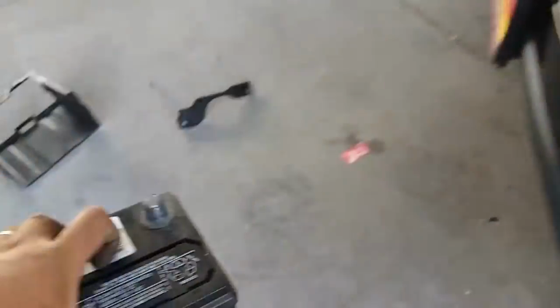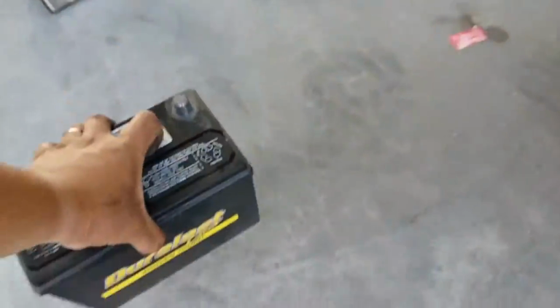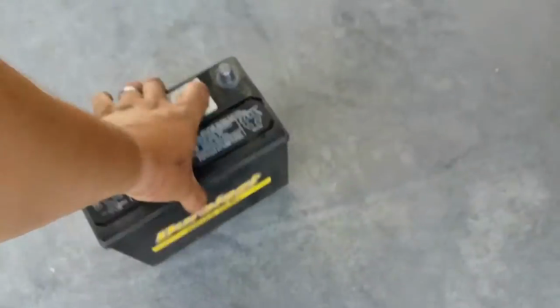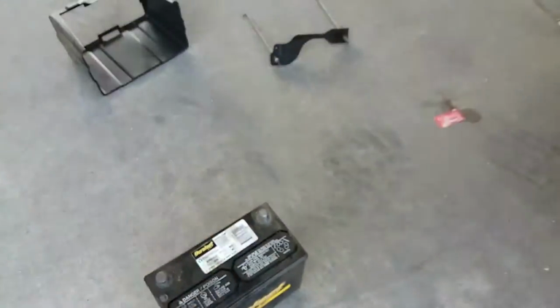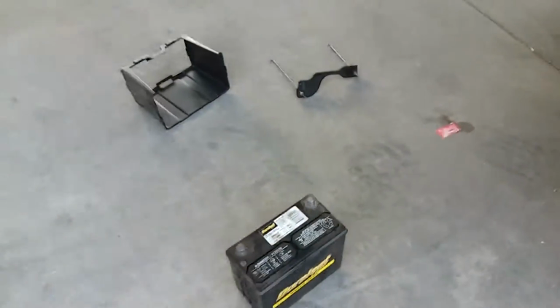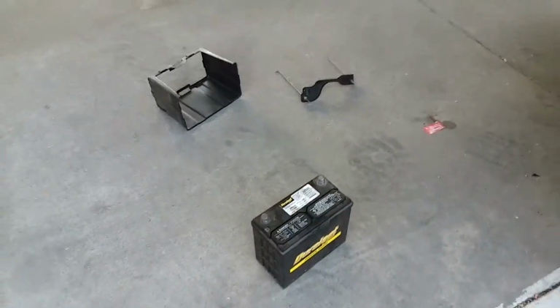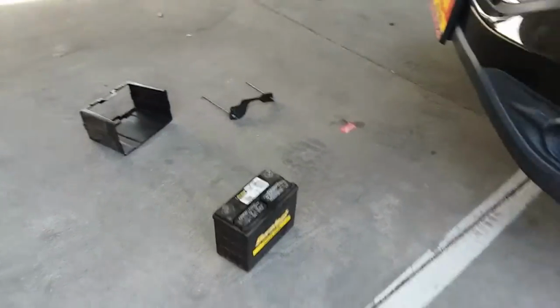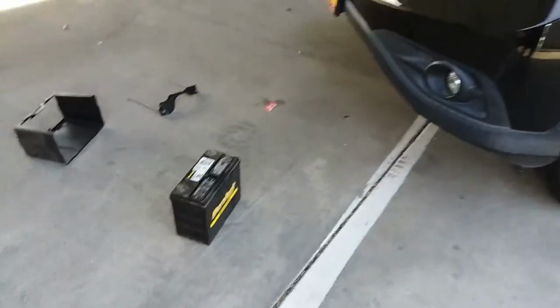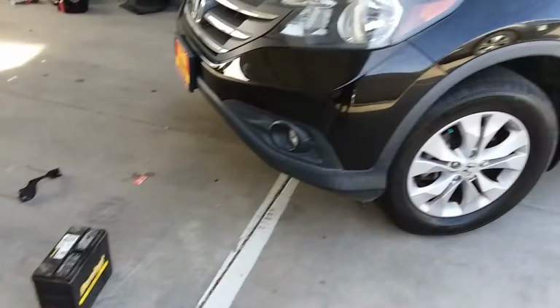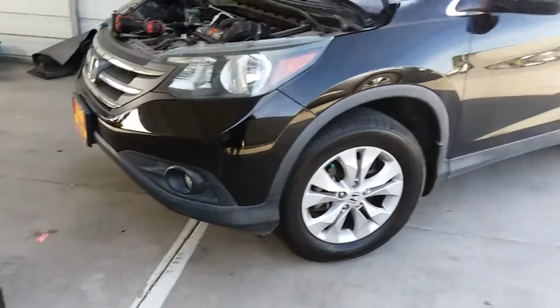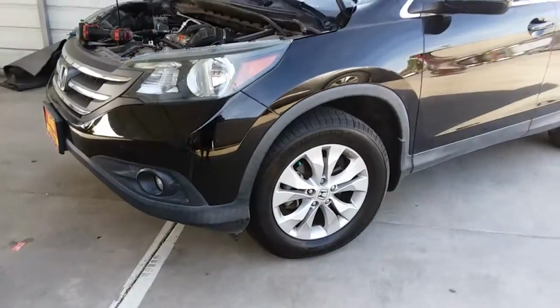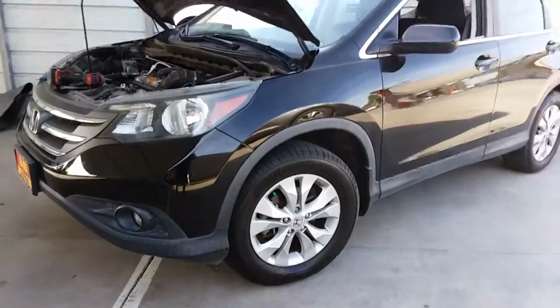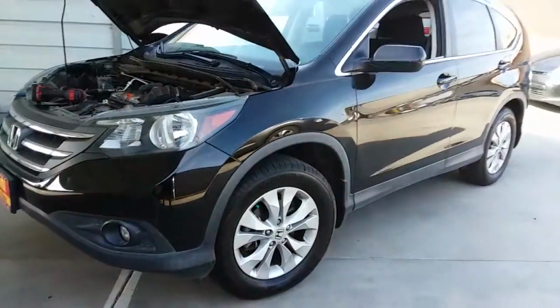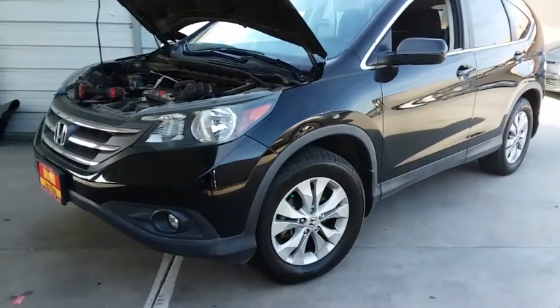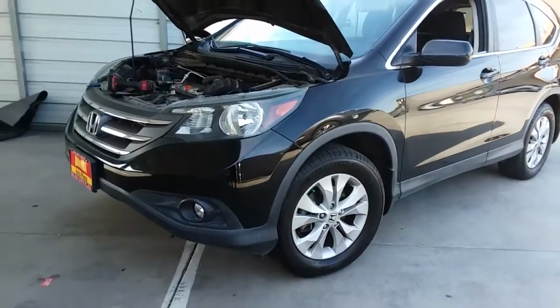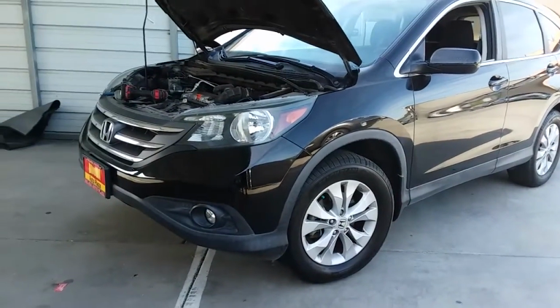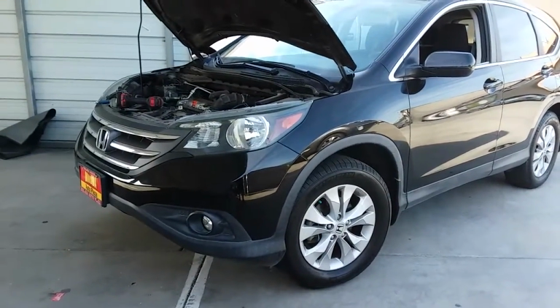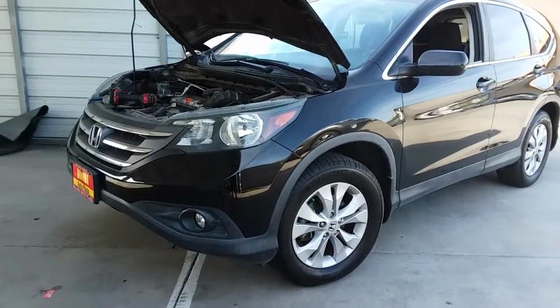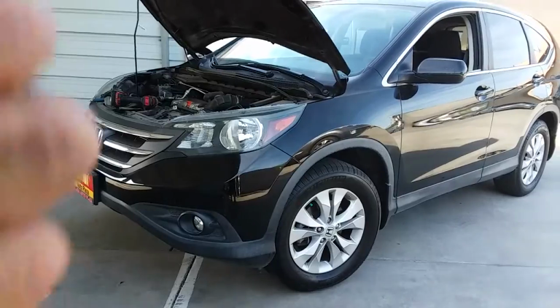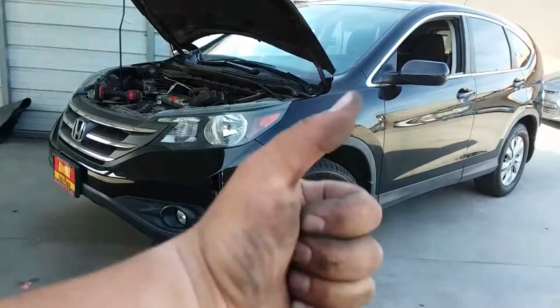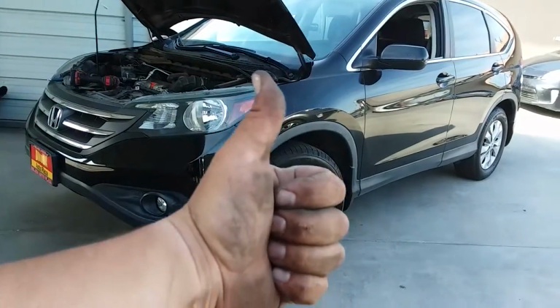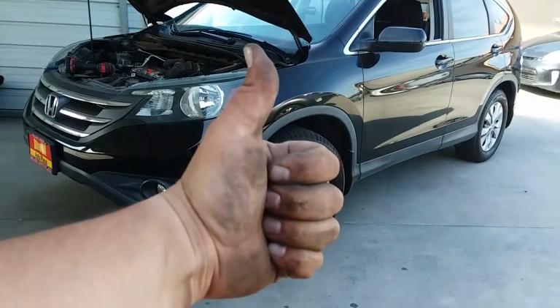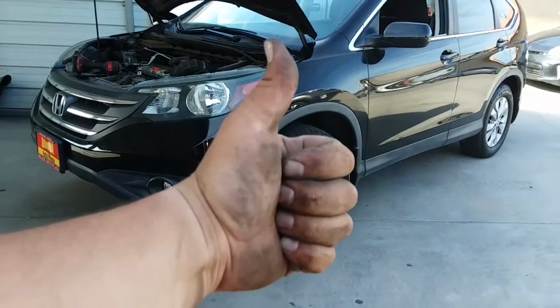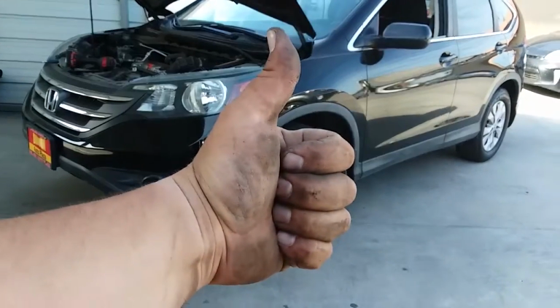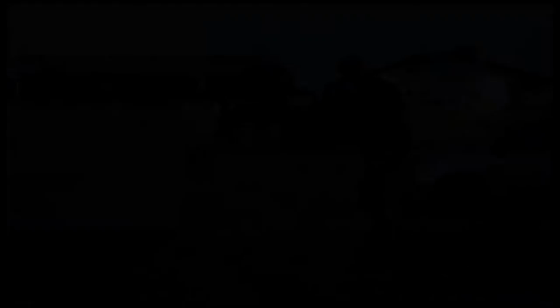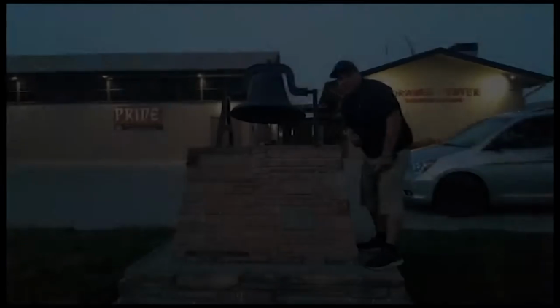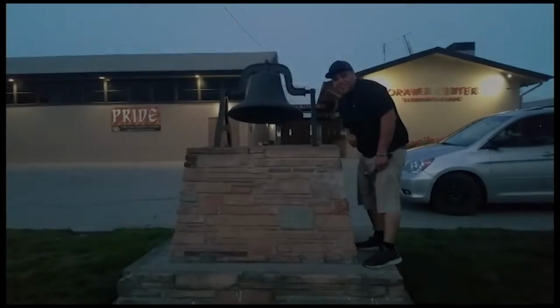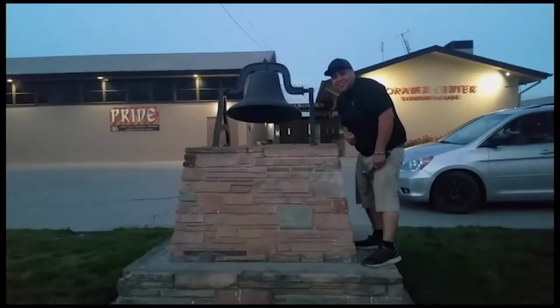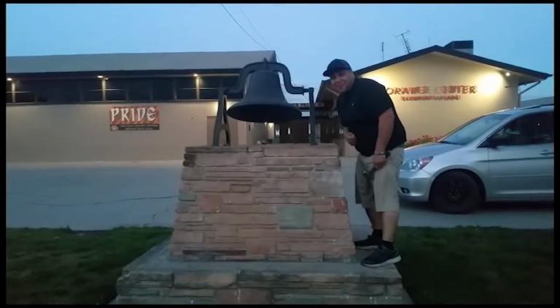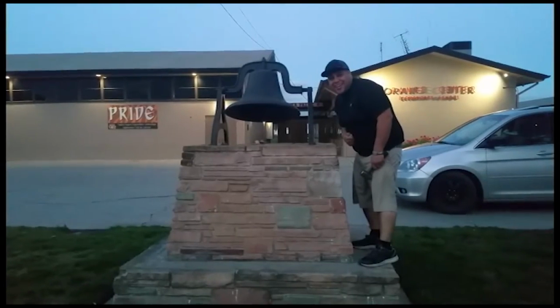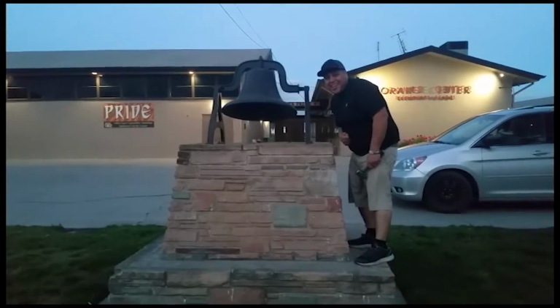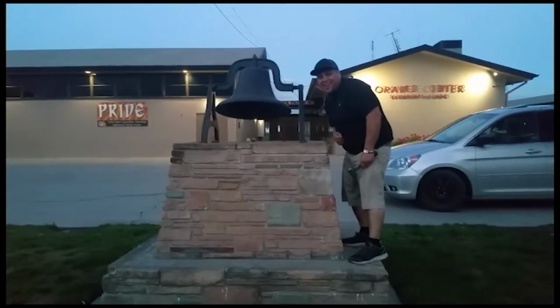And that's how you remove a battery from a 2014 Honda CR-V. Thank you for watching. Please like and subscribe, and don't forget to hit that bell.